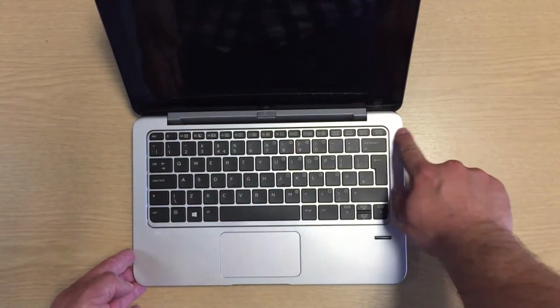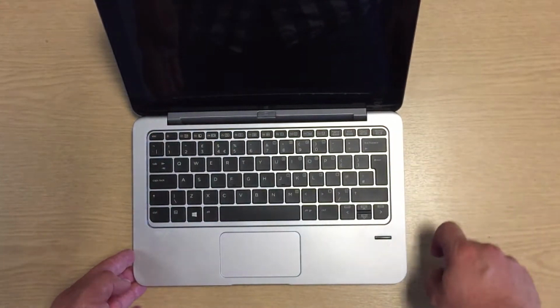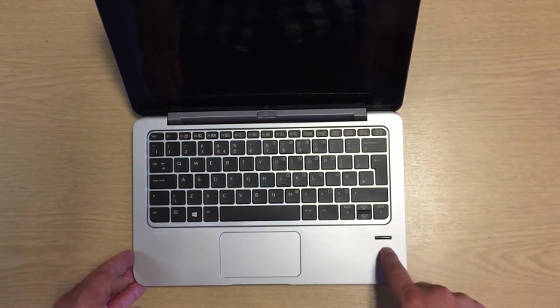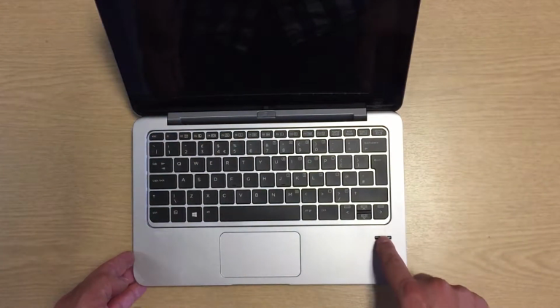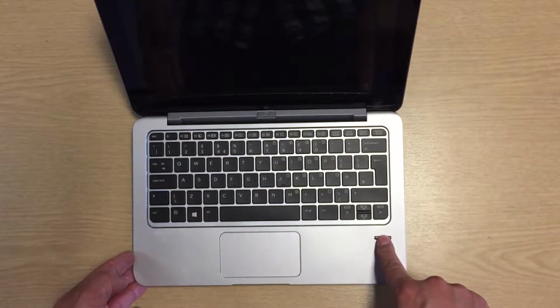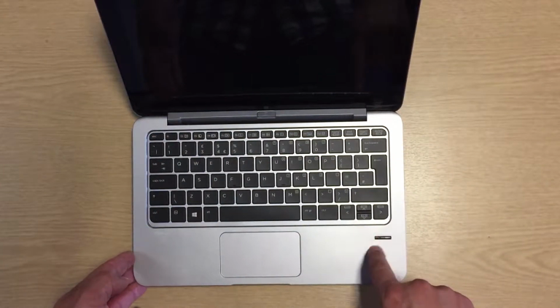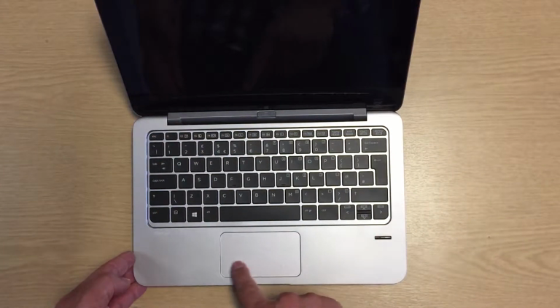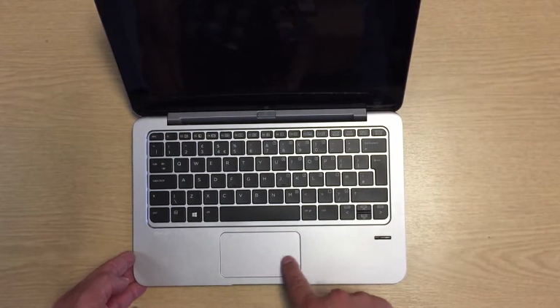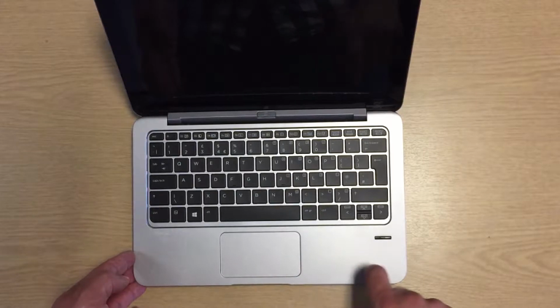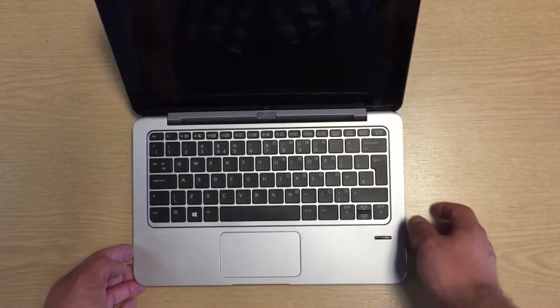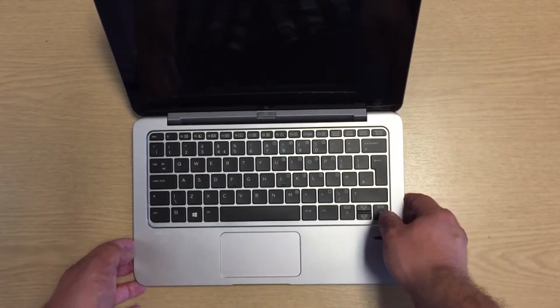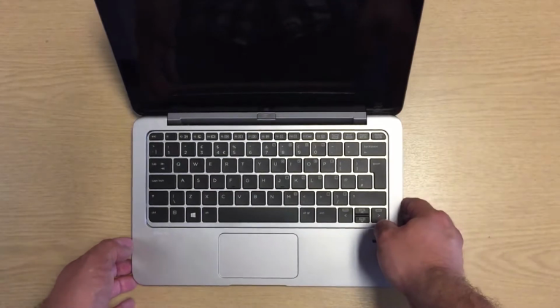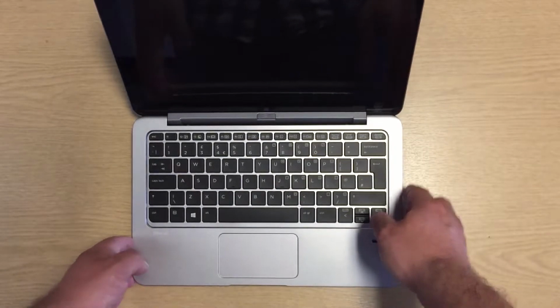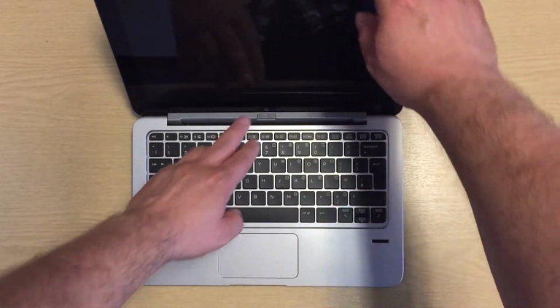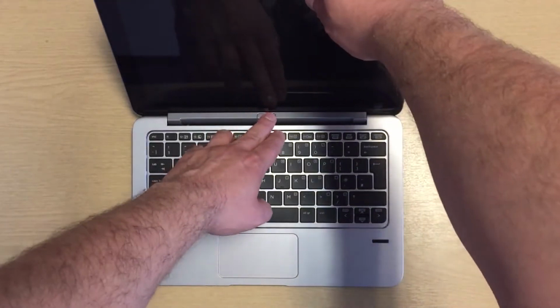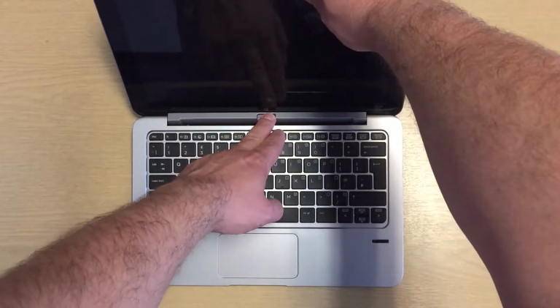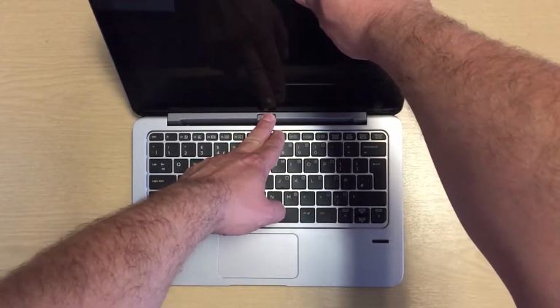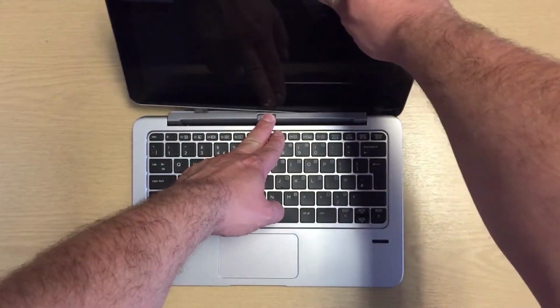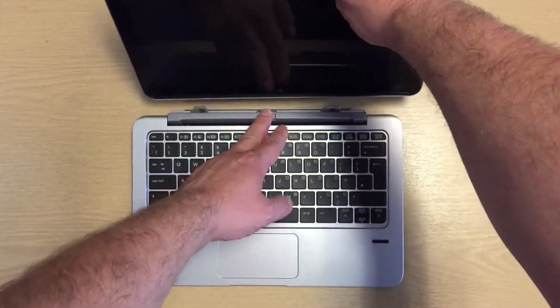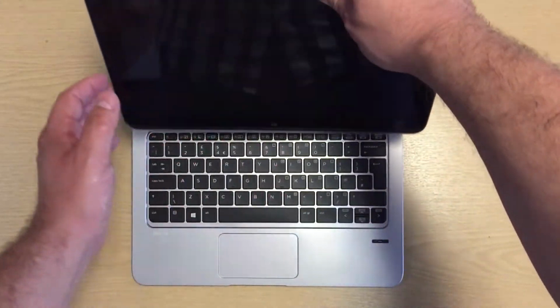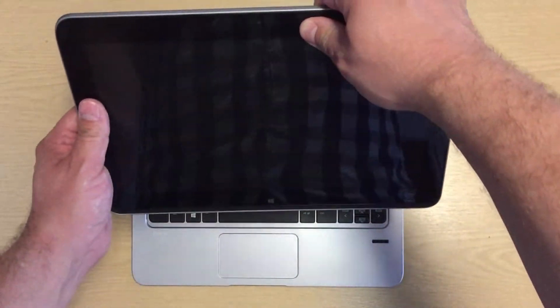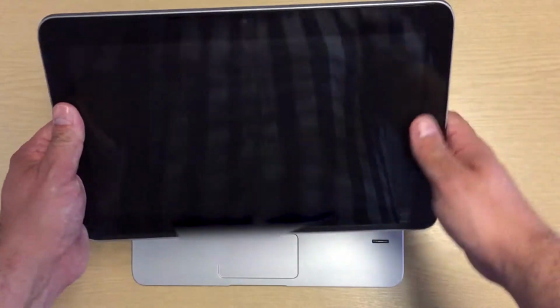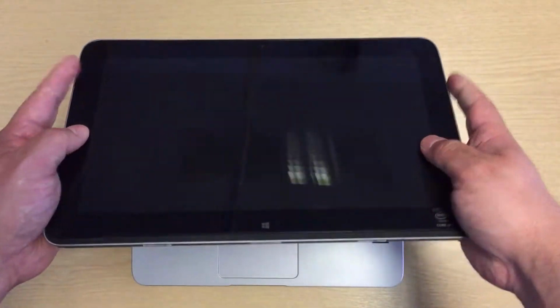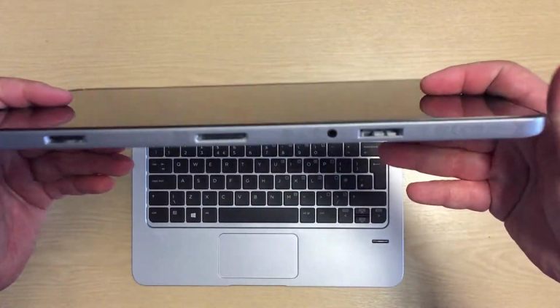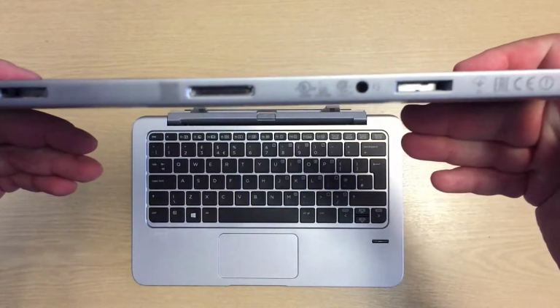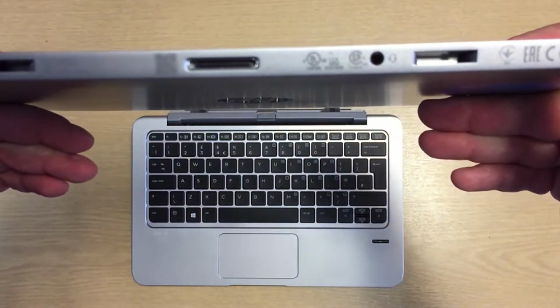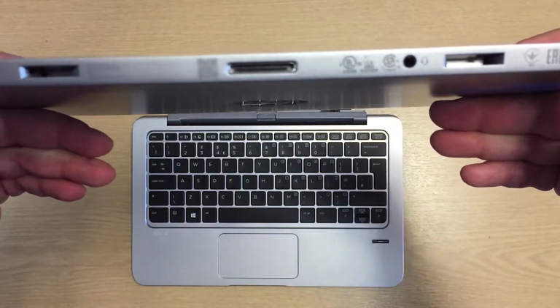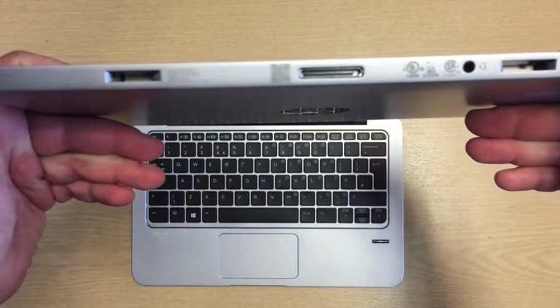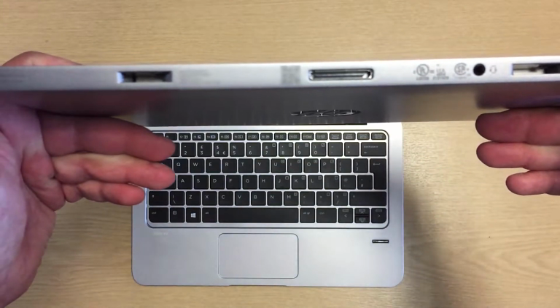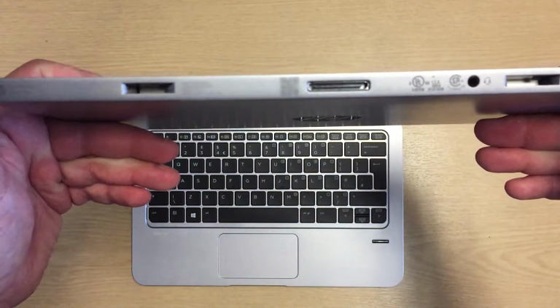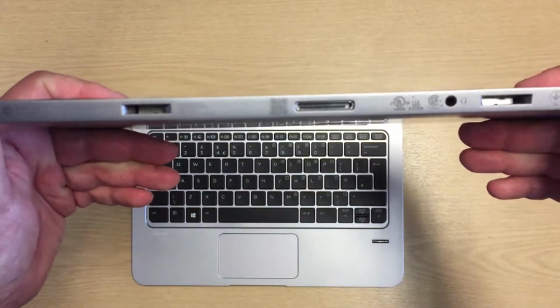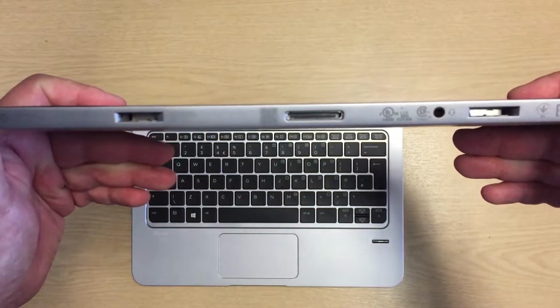Some of the positives on this machine: I found that it's really robust, especially the screen-to-keyboard connector and hinge. It has two batteries — one in the tablet and one in the keyboard — which I think is a very good idea, although this does add to the overall weight.